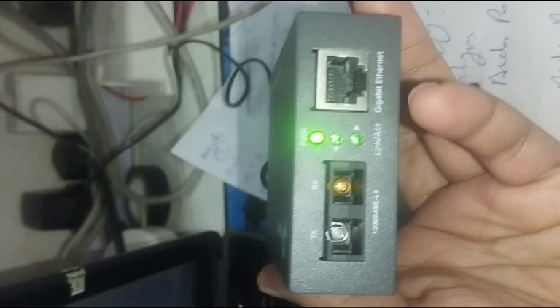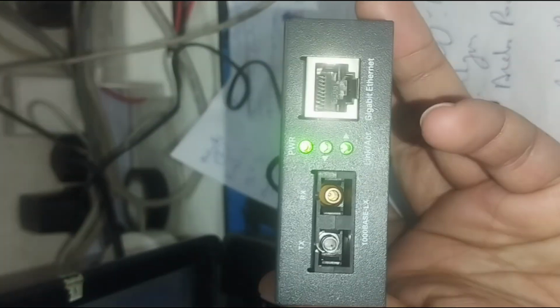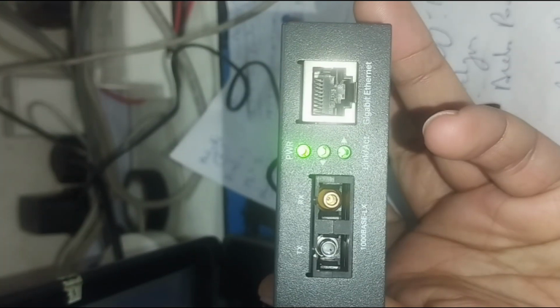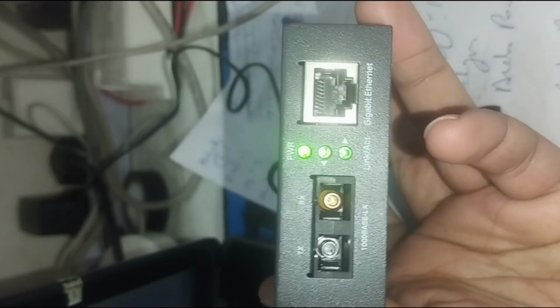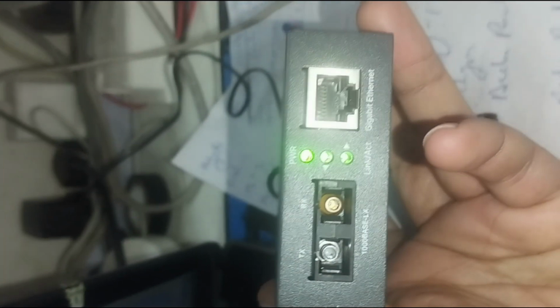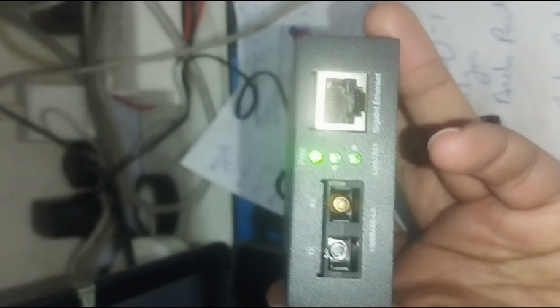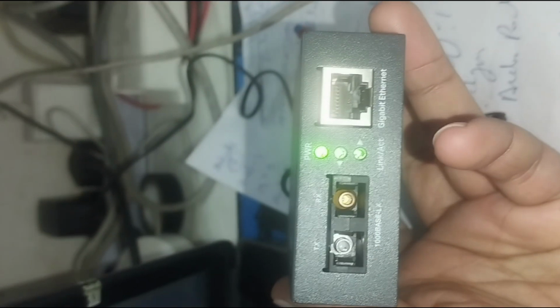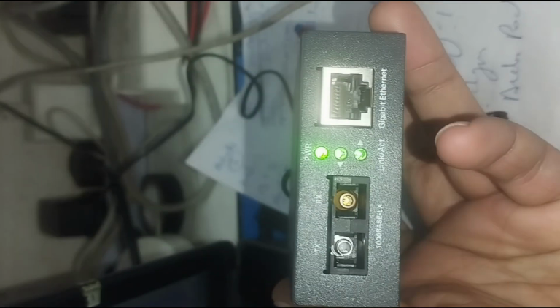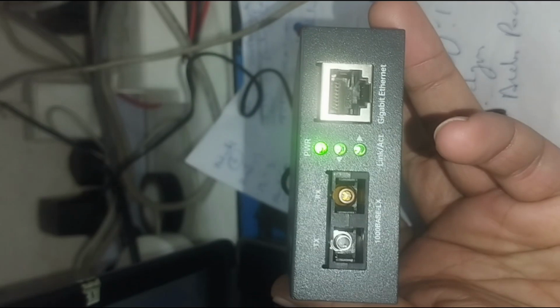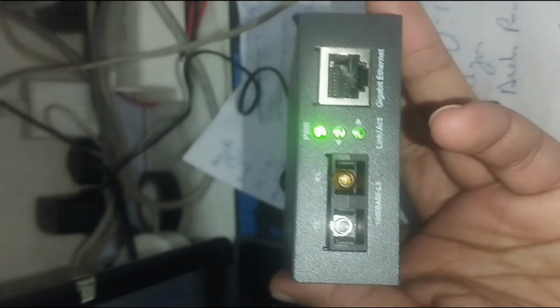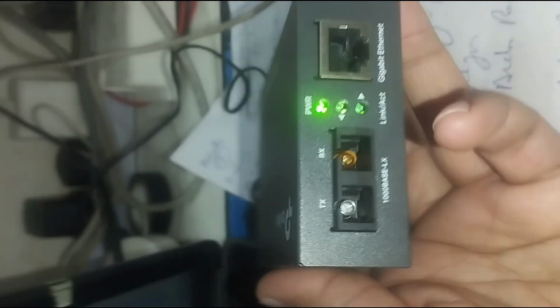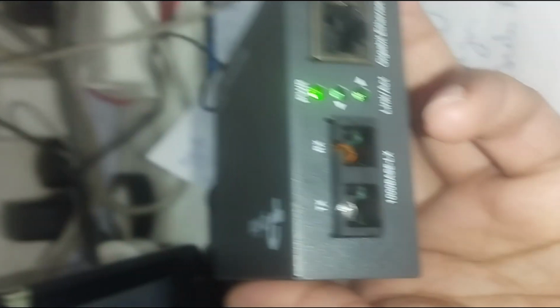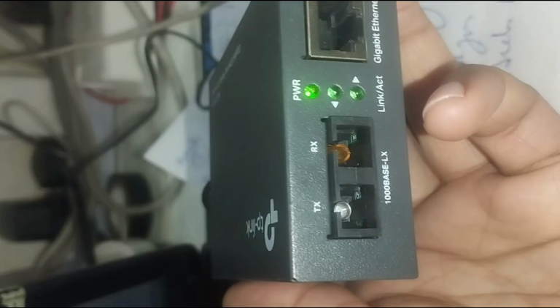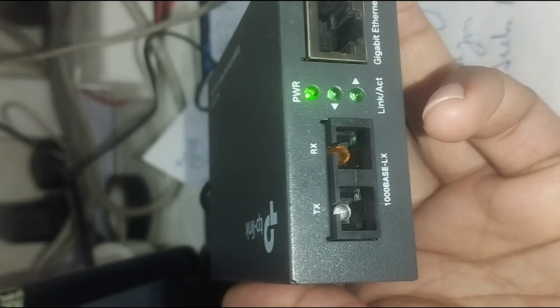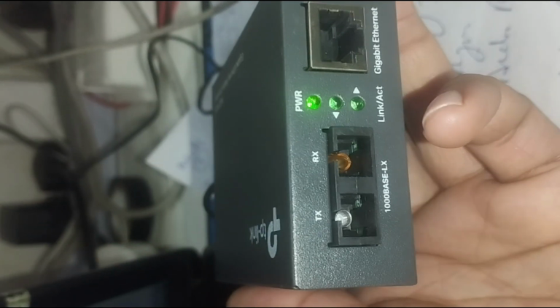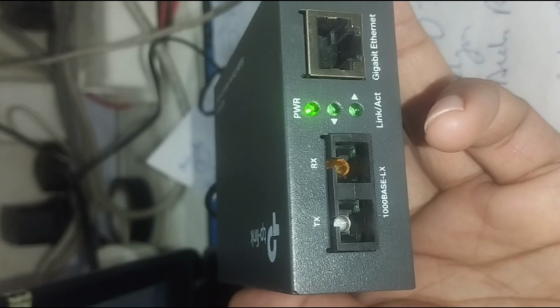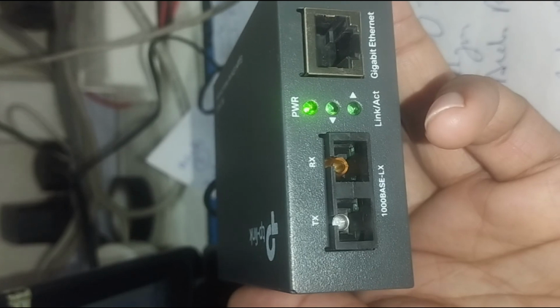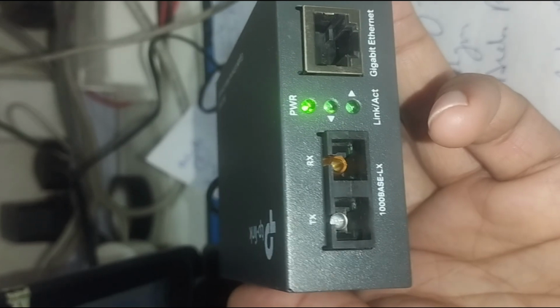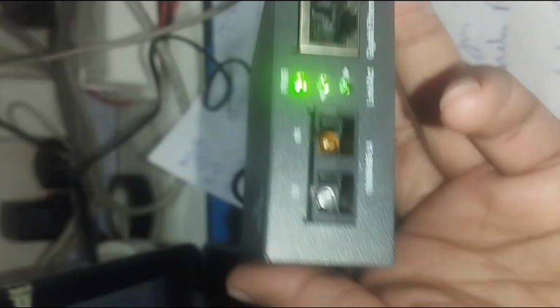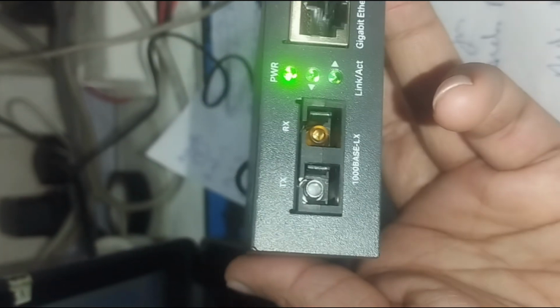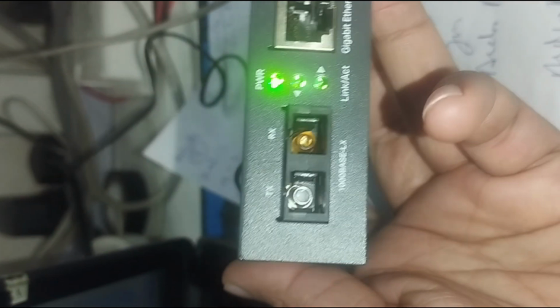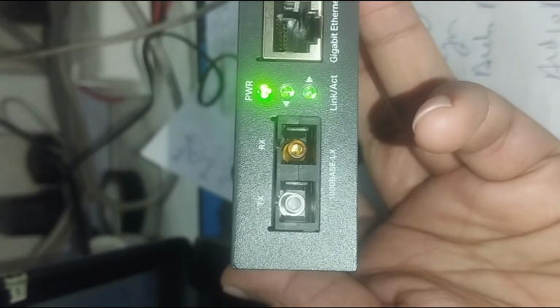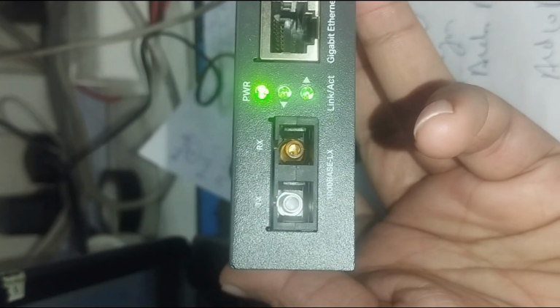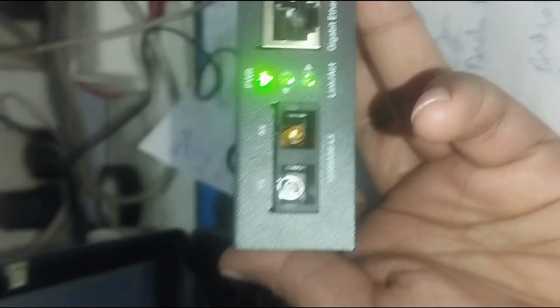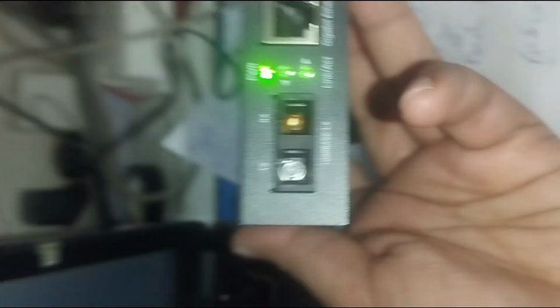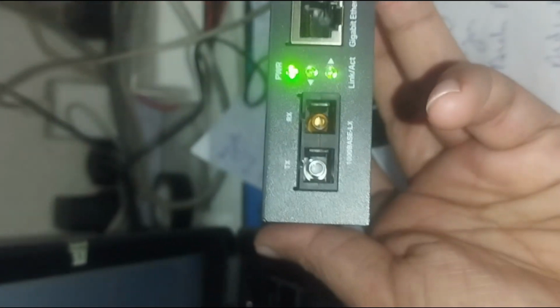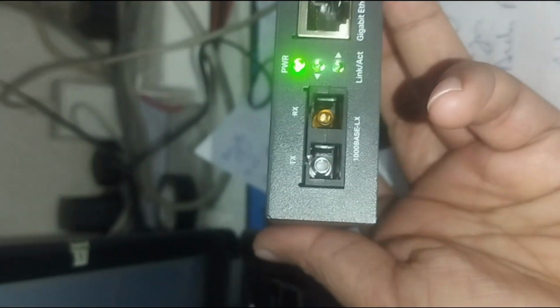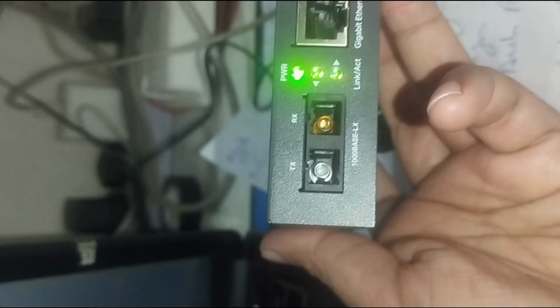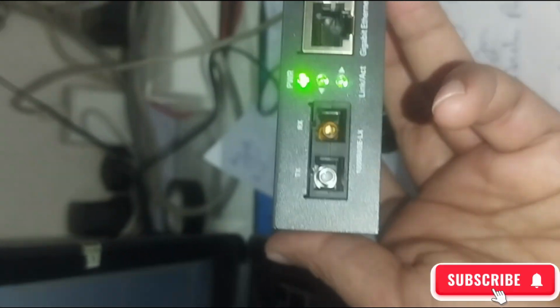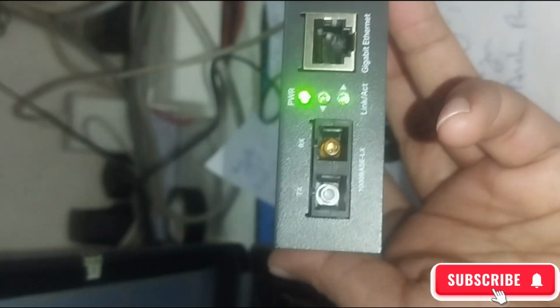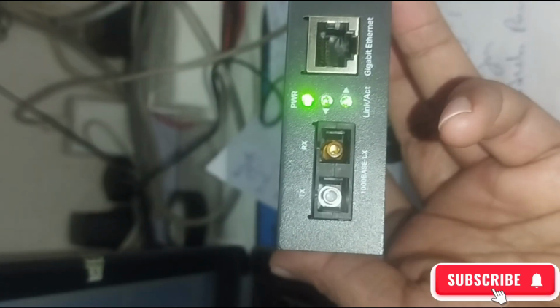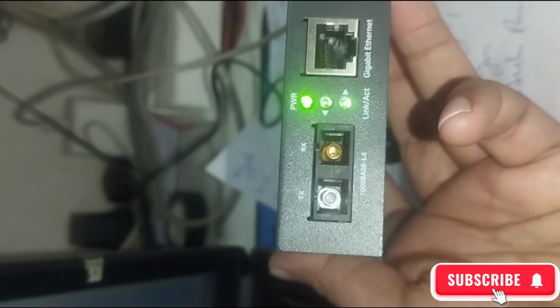3. PoE media converters — provides Power over Ethernet along with data conversion. 4. Industrial-grade converters — designed for harsh environments.